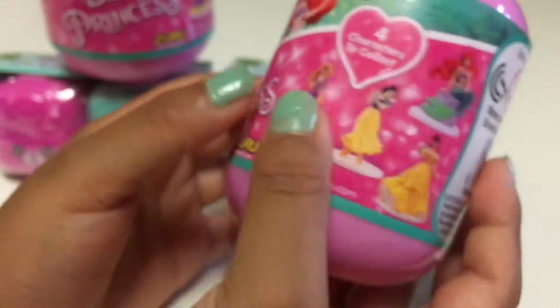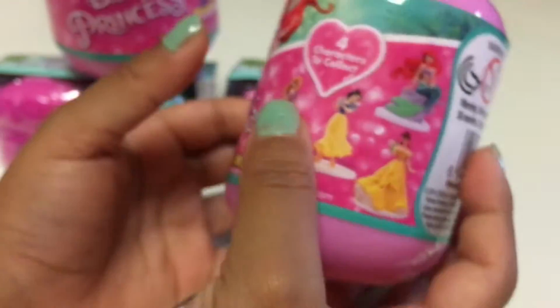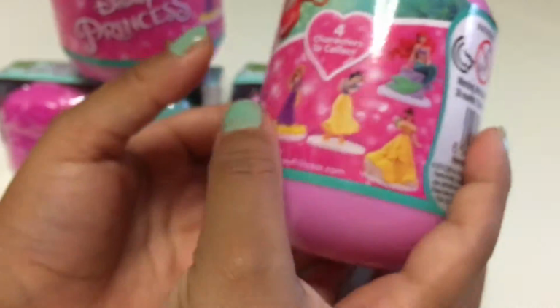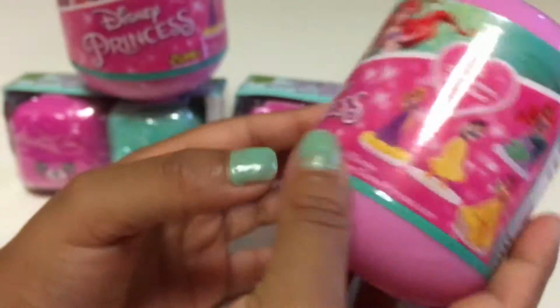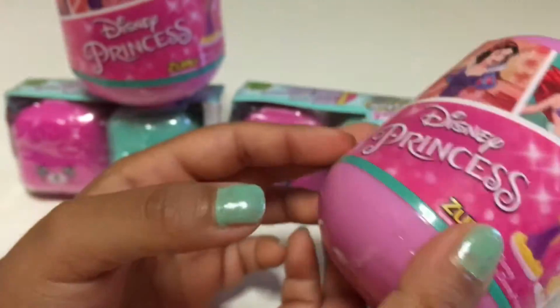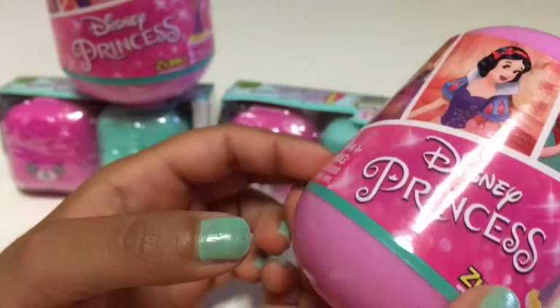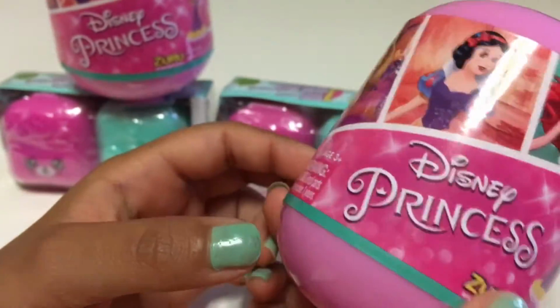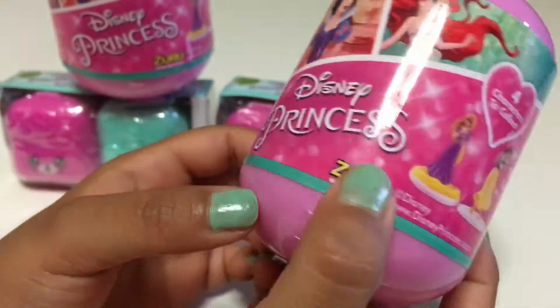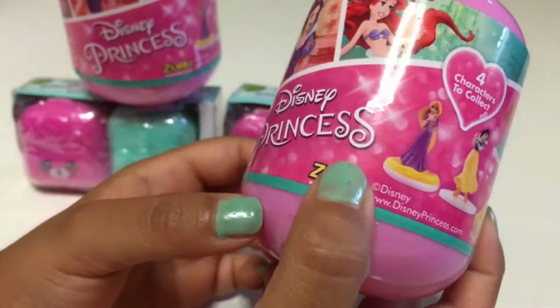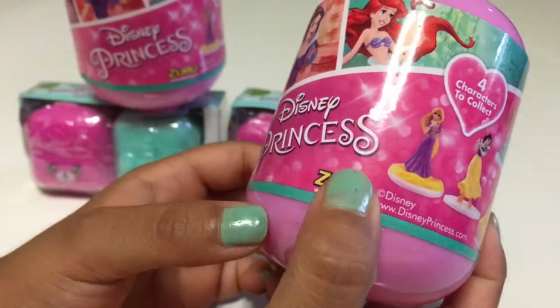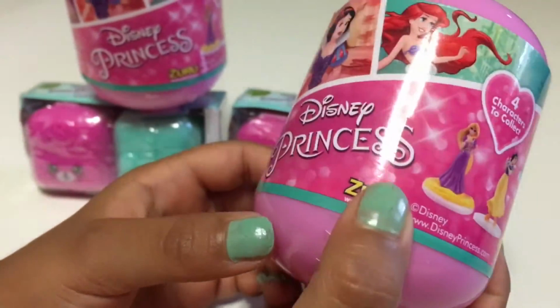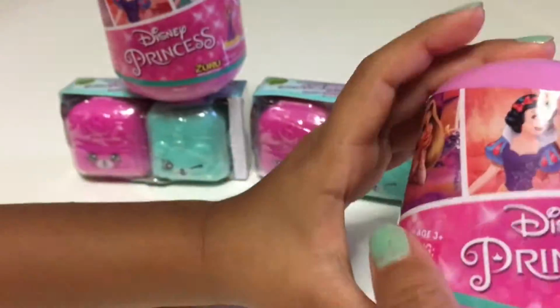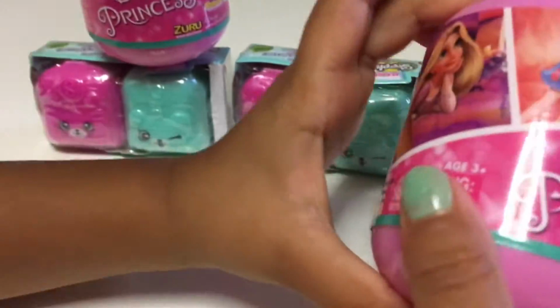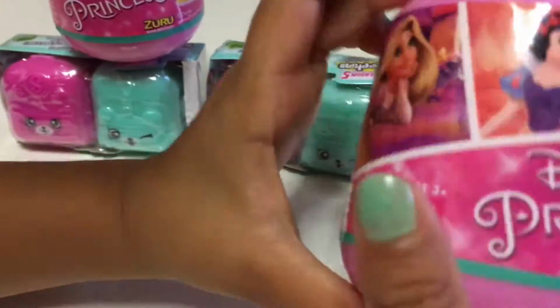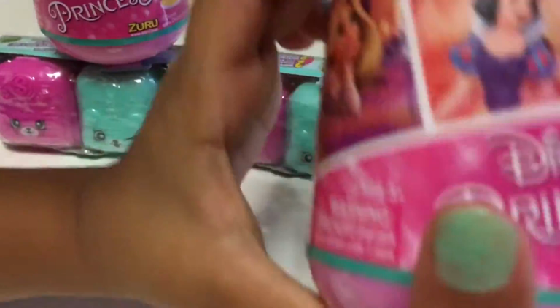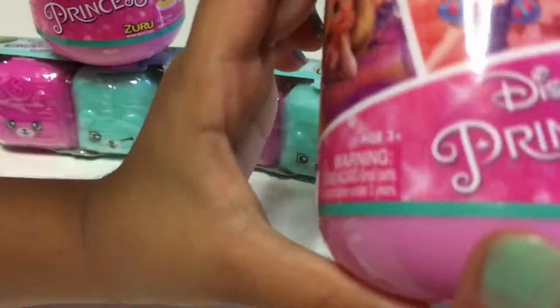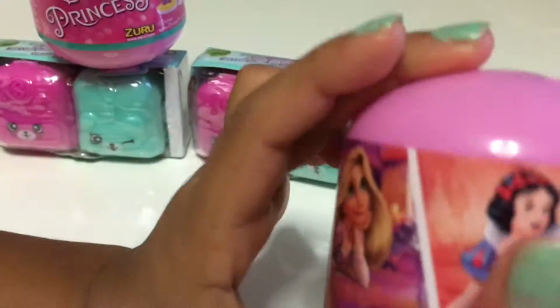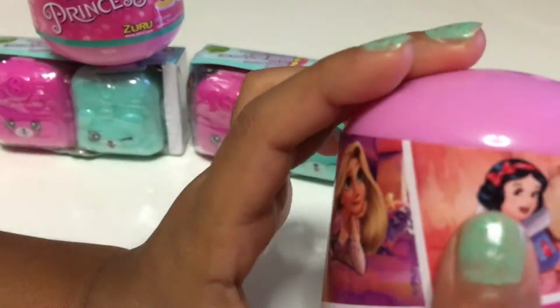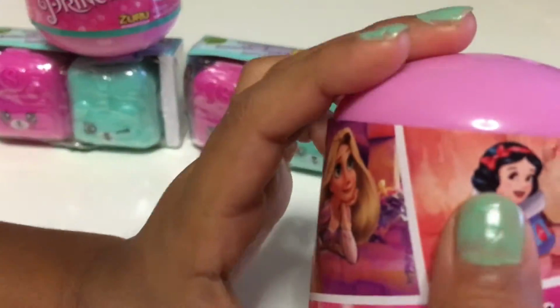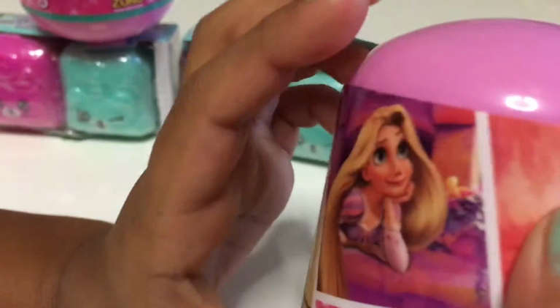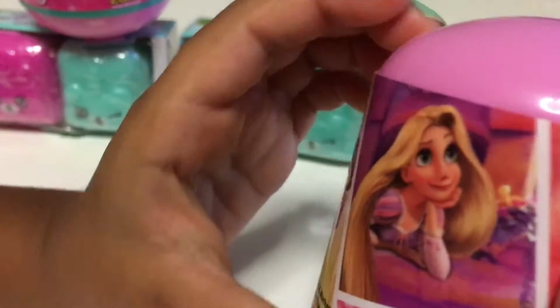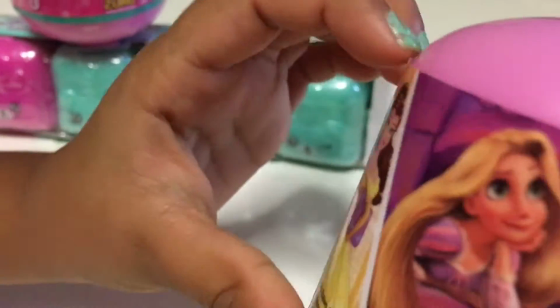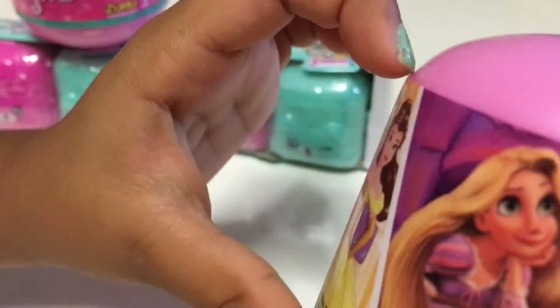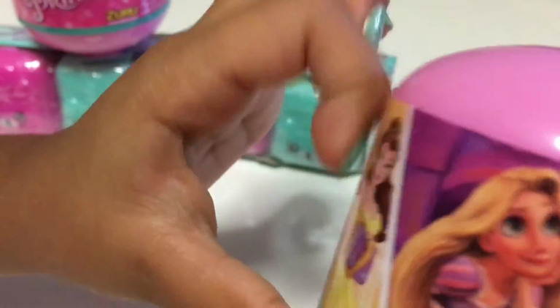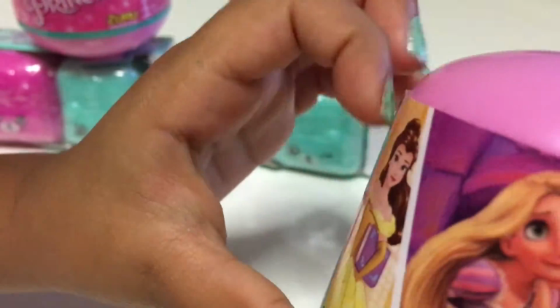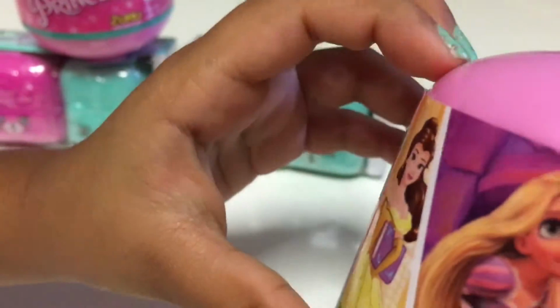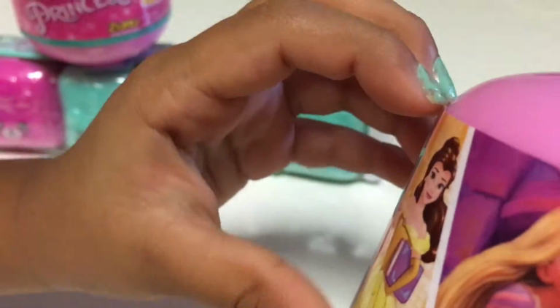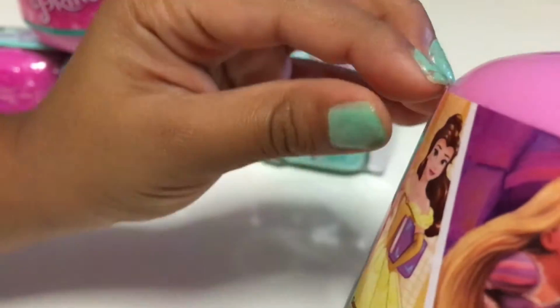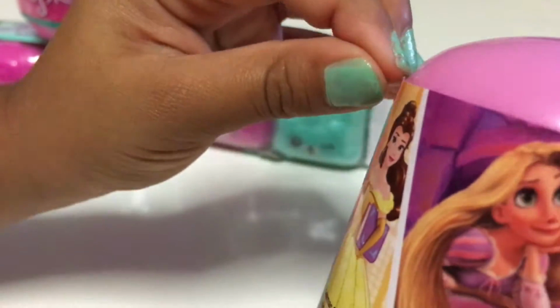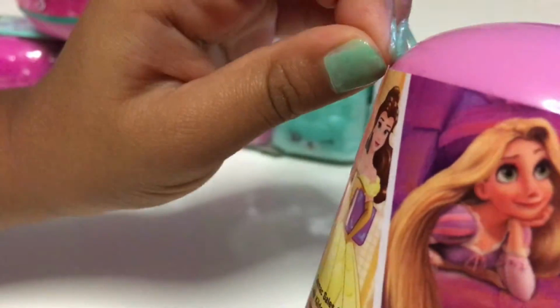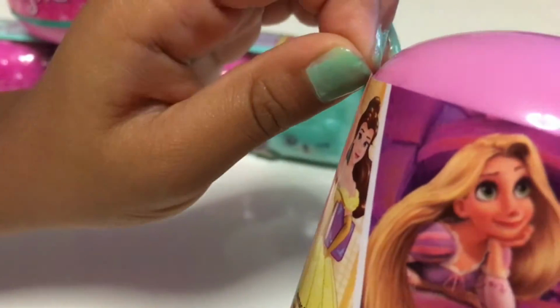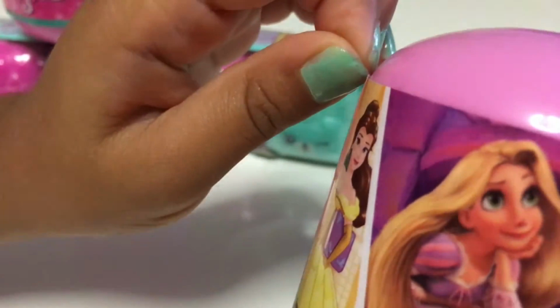I wonder which one we're going to get. I can't wait to open it! Let's open it, let's open it!